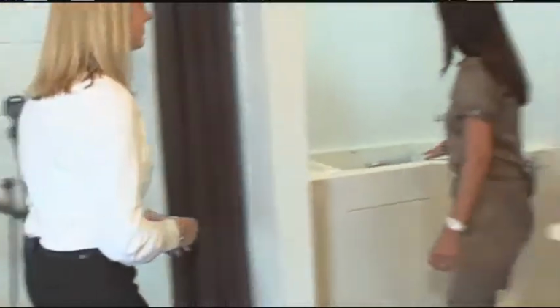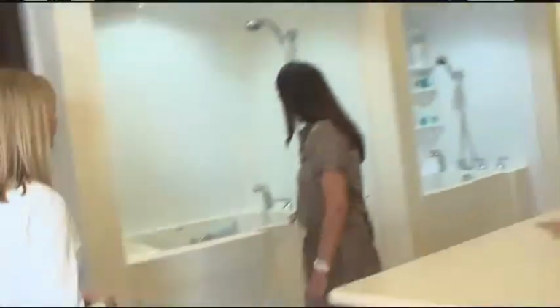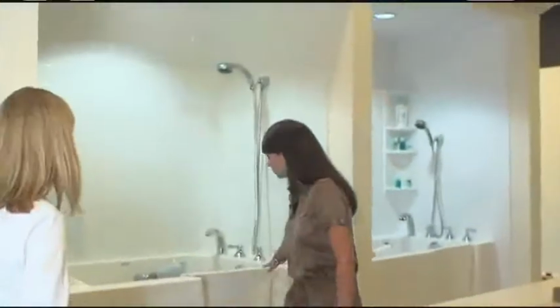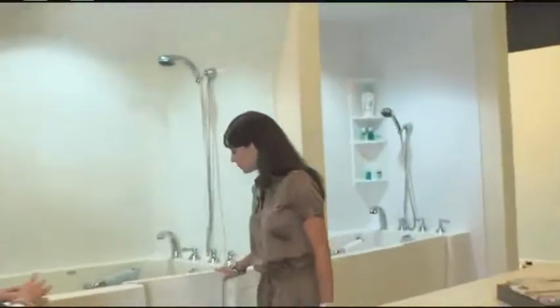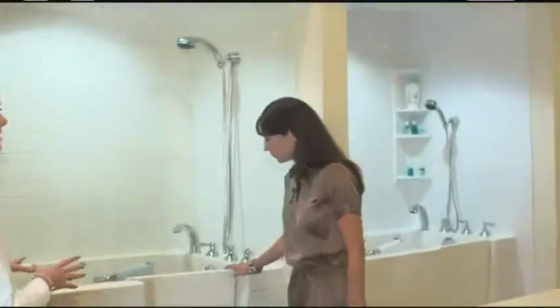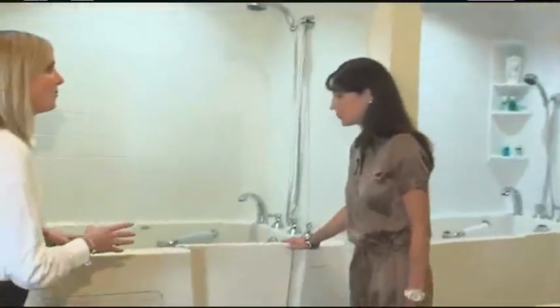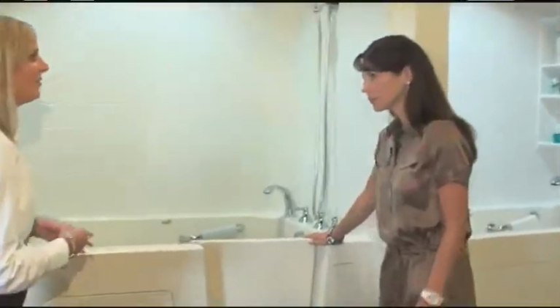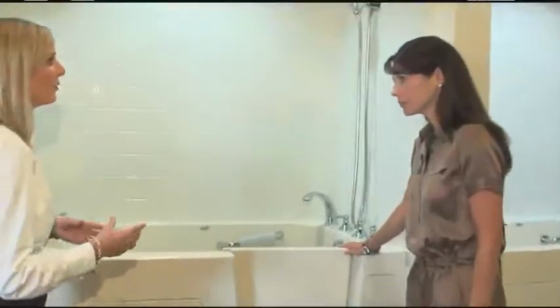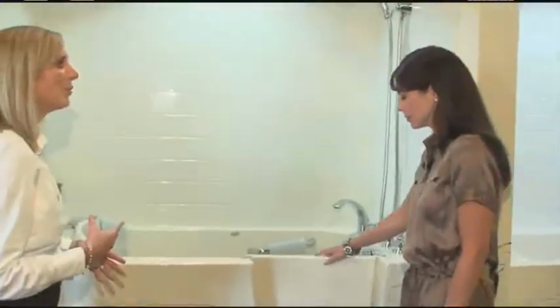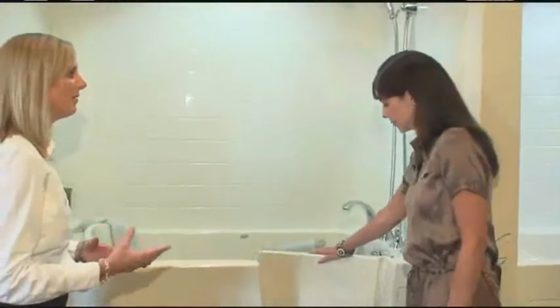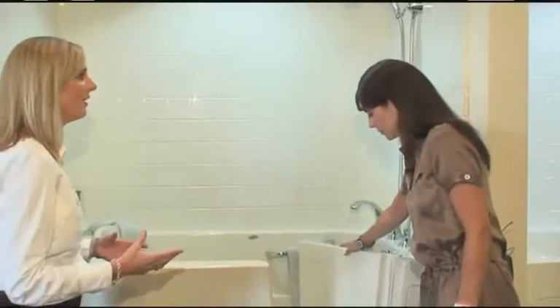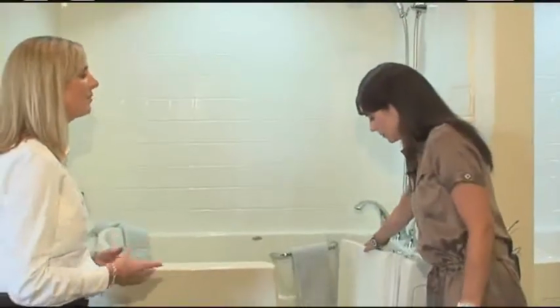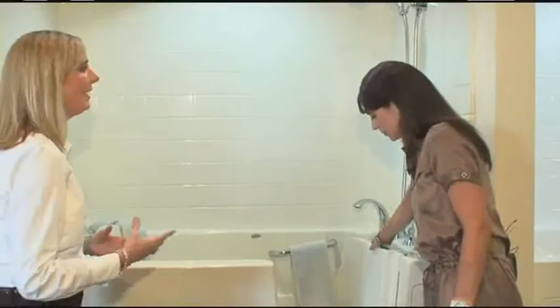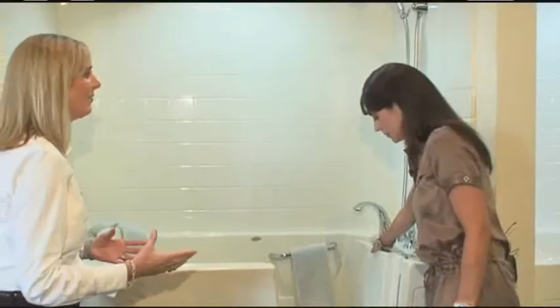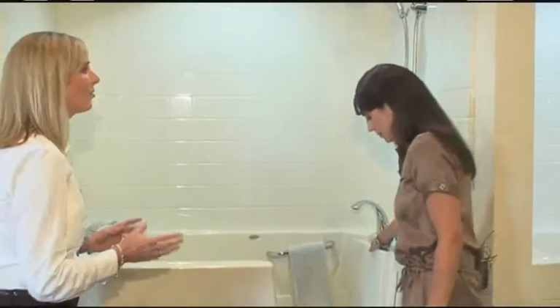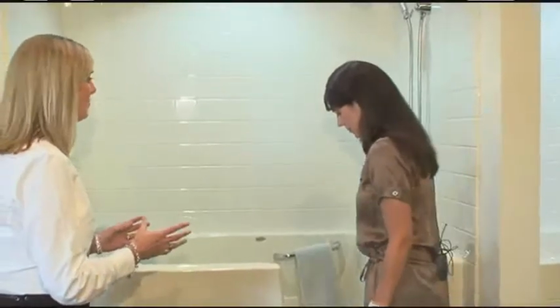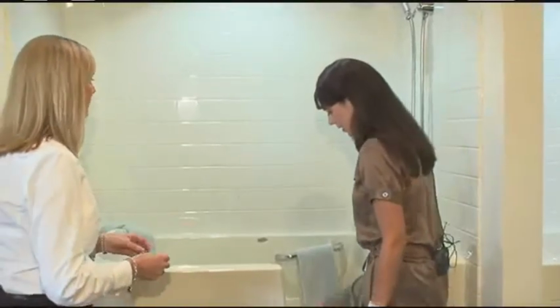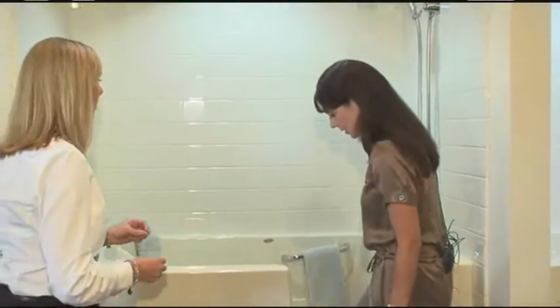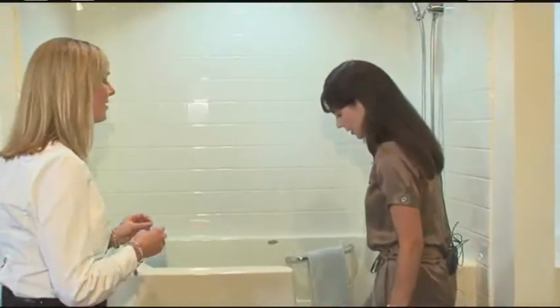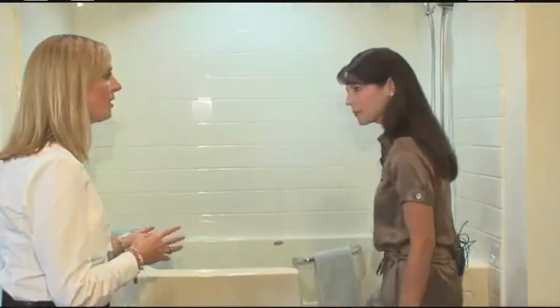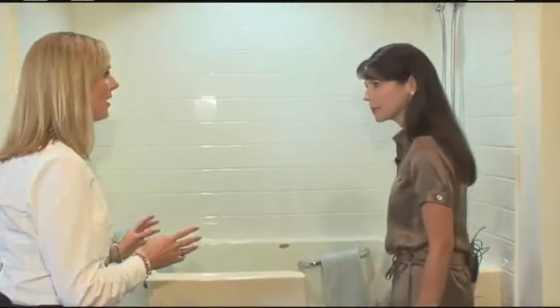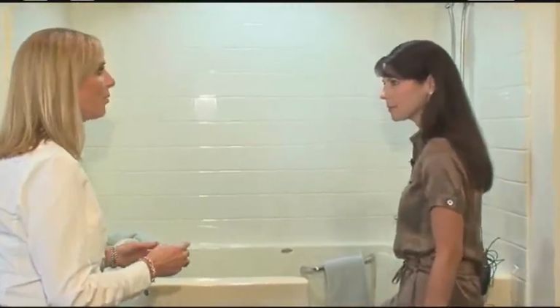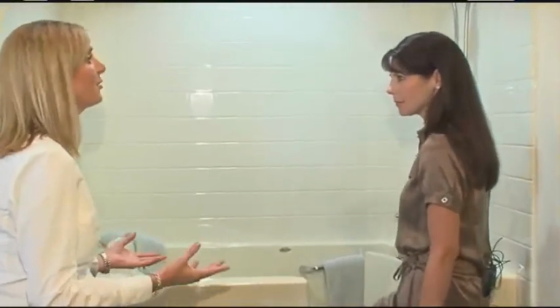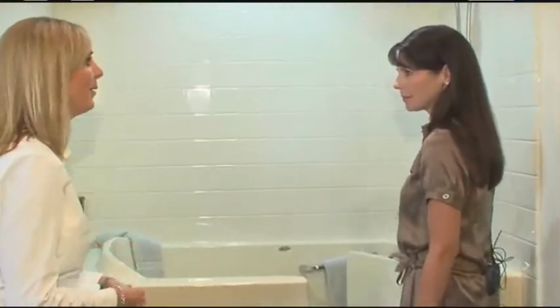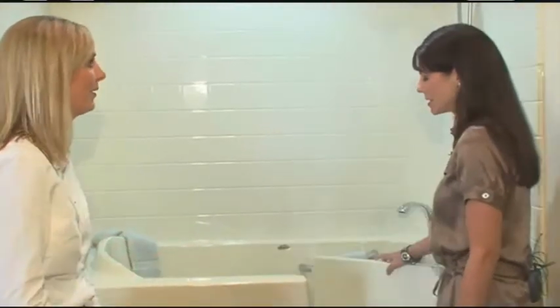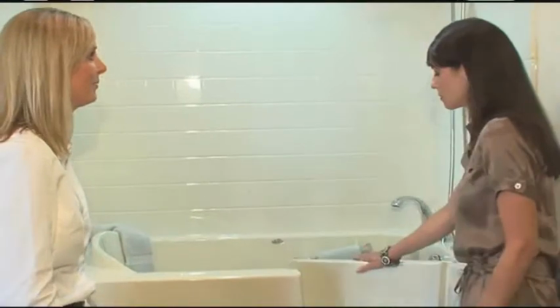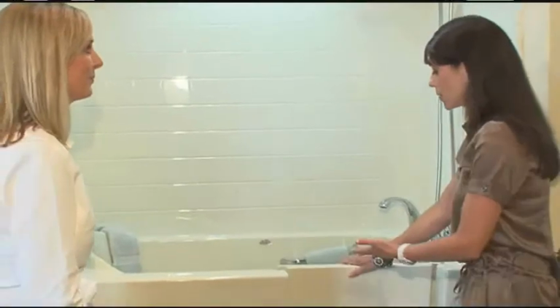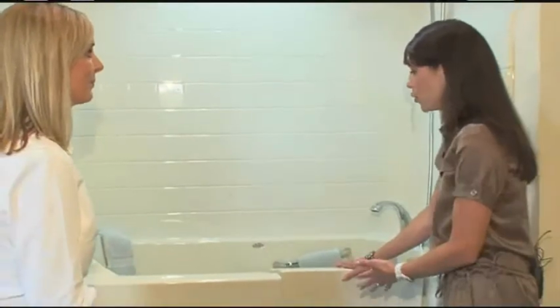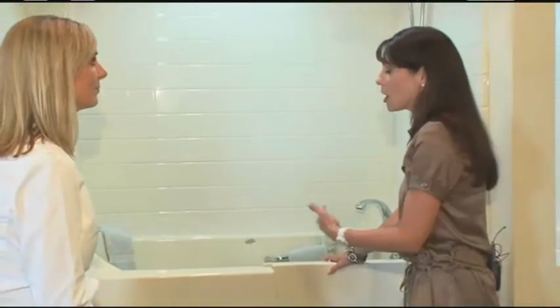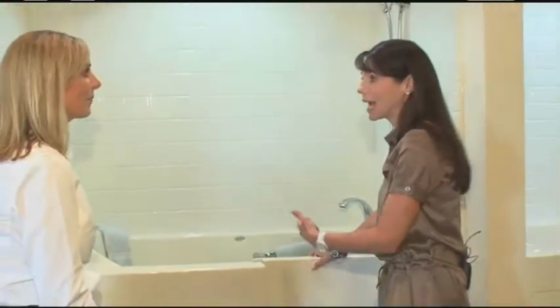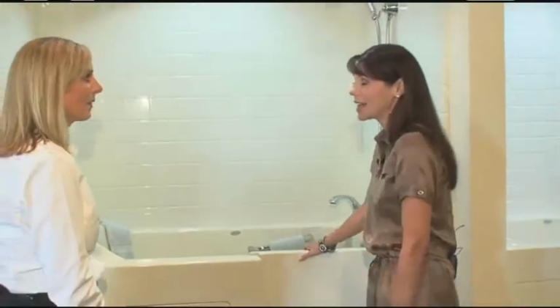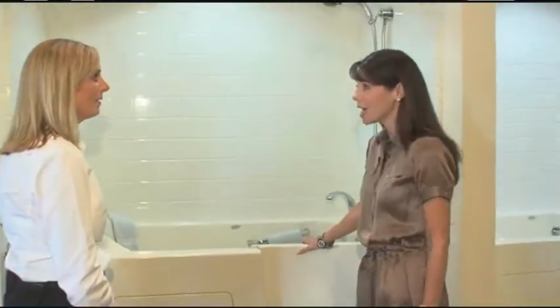This is a walk-in tub. For individuals who really enjoy a bathtub but find it difficult to get in and out, this is a great option. It's available as a soaking tub with air jets, water jets, or even both. This is perfect for someone who may have trouble getting in and out of a tub.